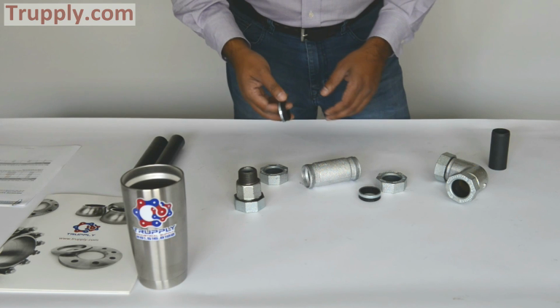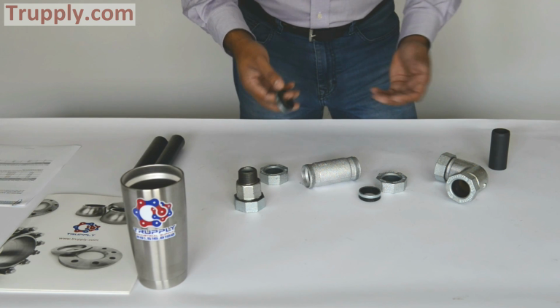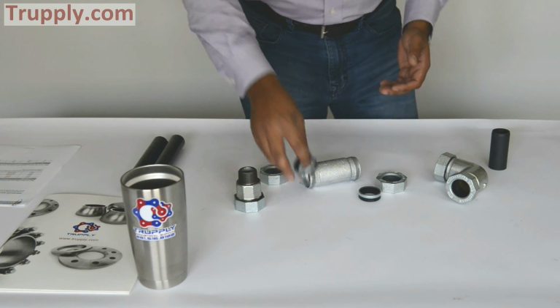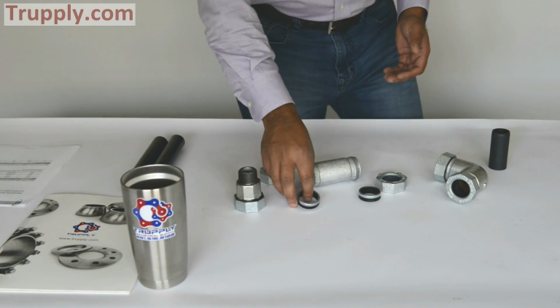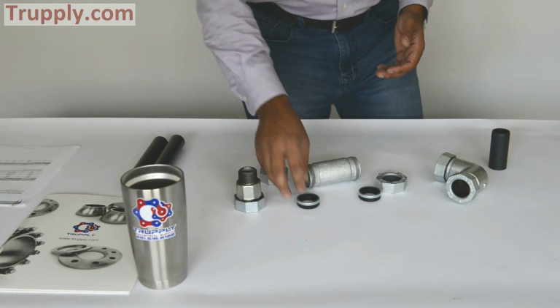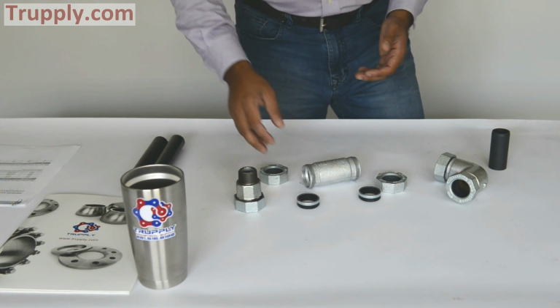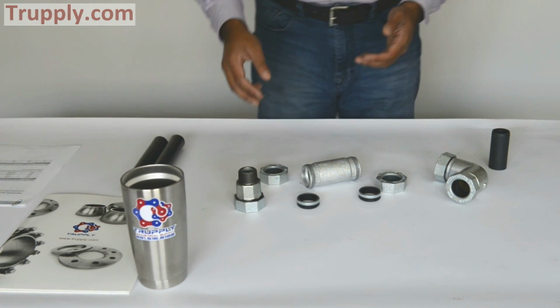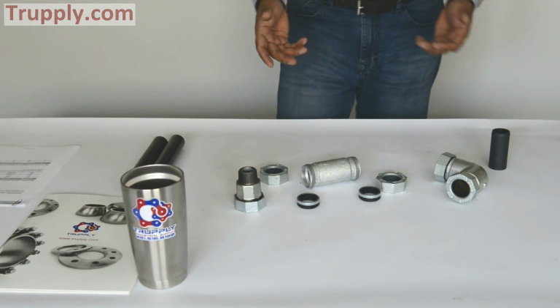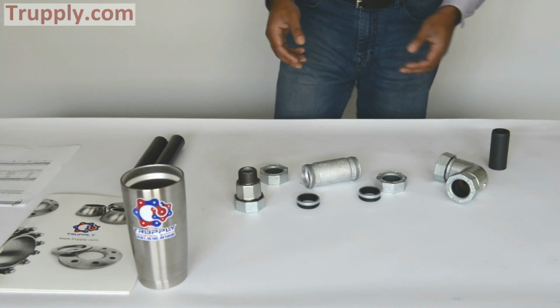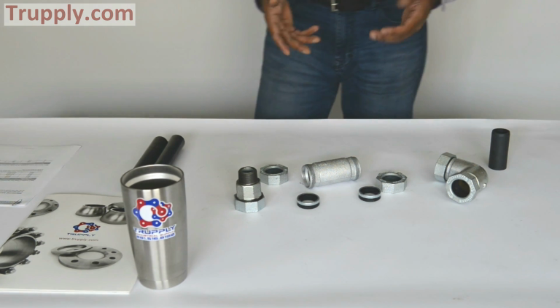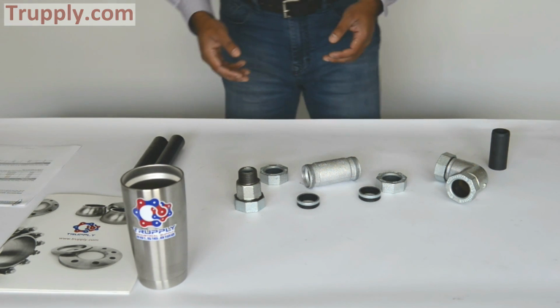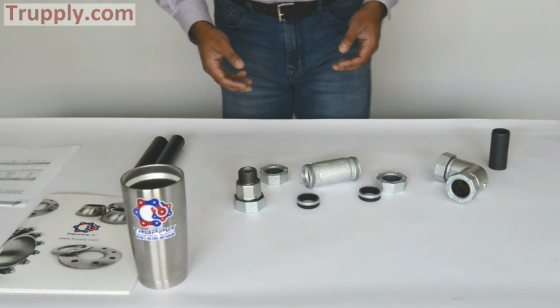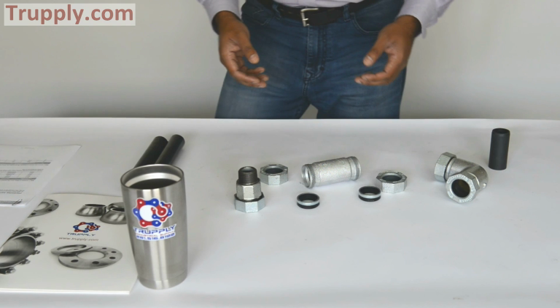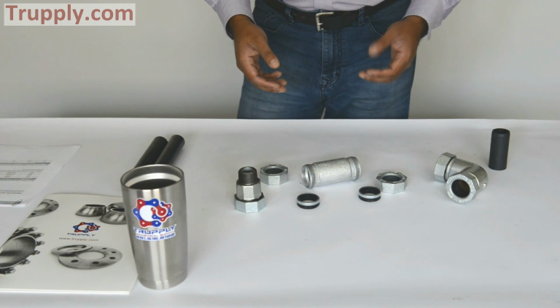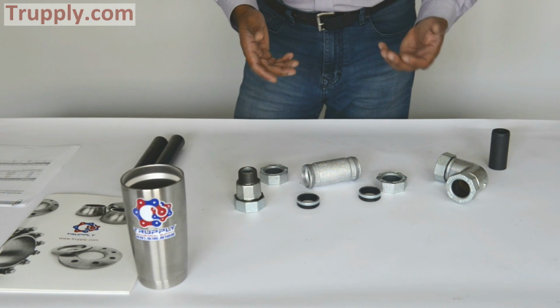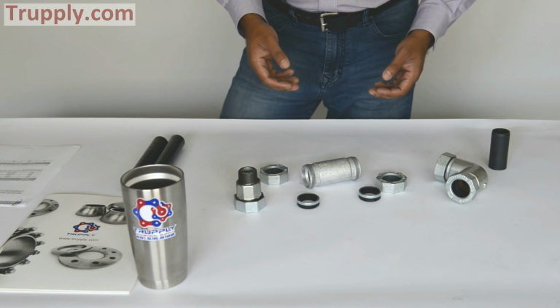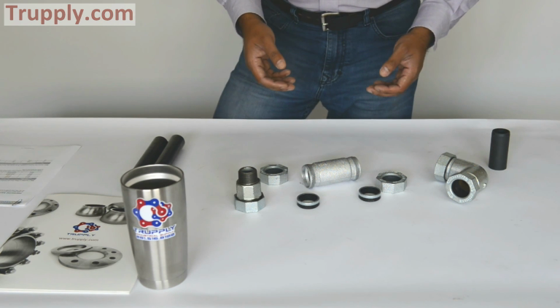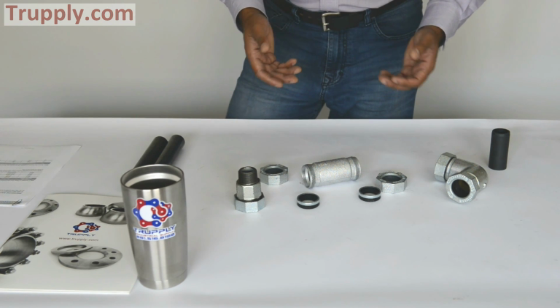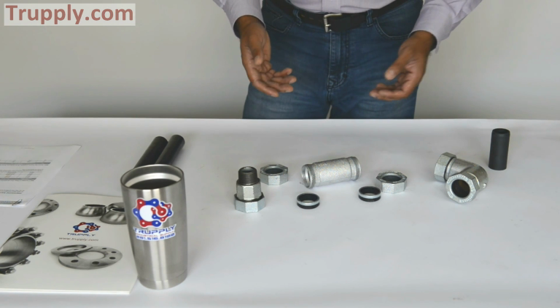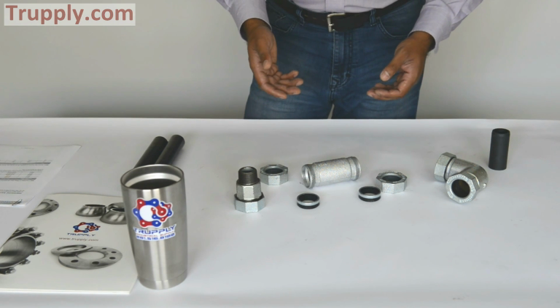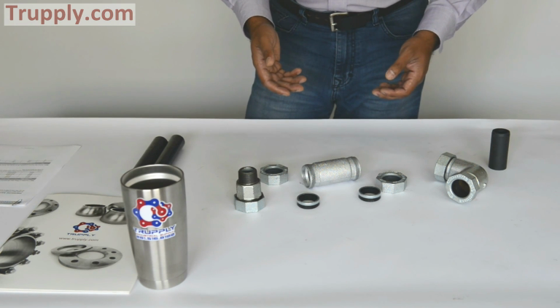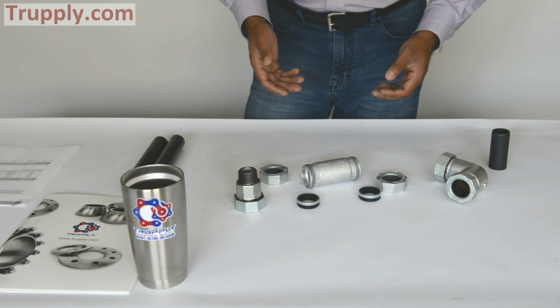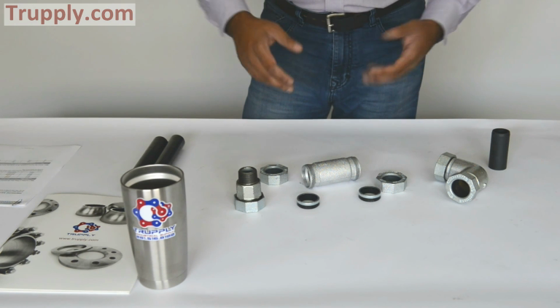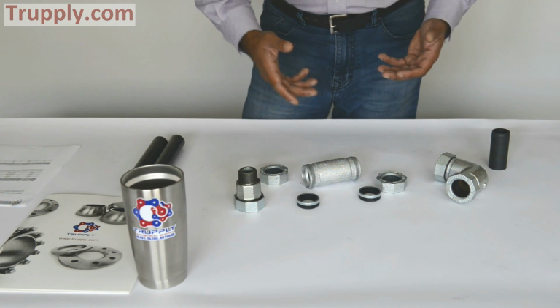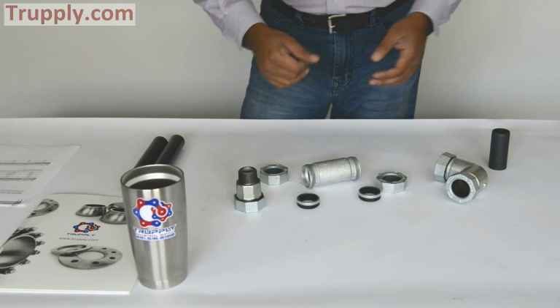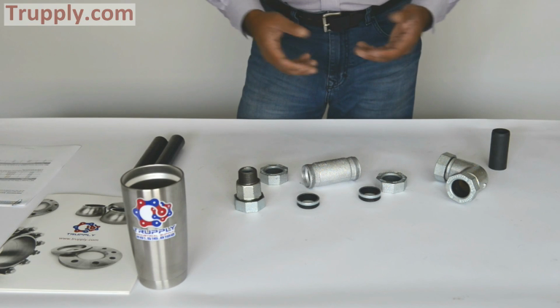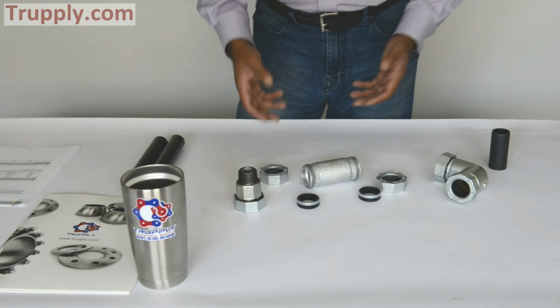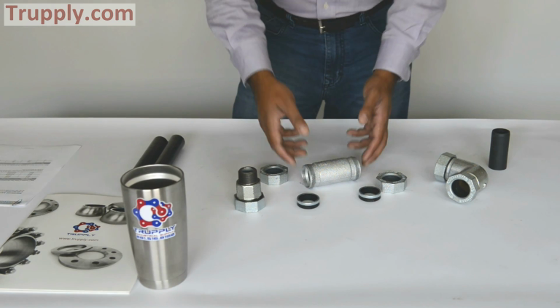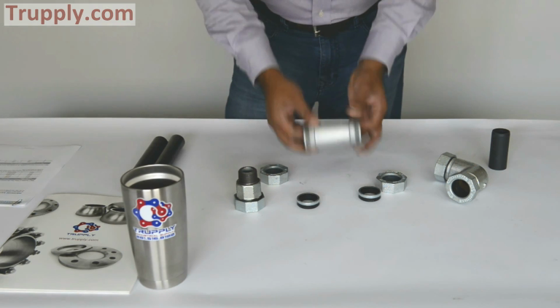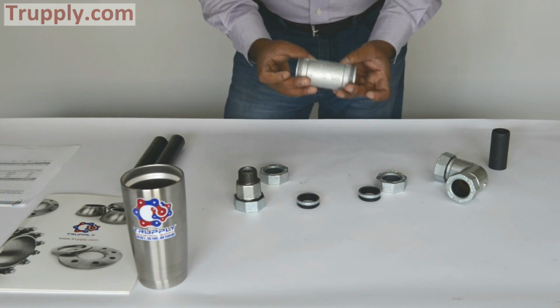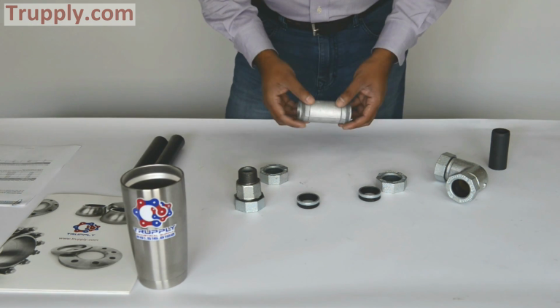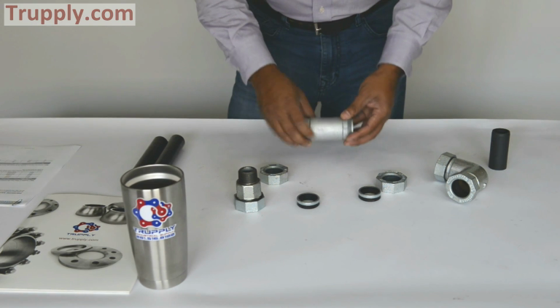Style 65 is a 150-pound coupling — they are not good for more than 150 PSI. Used for light industrial application, light plumbing application. In a place where you don't want to thread and you don't want to weld, you can use a compression fitting.